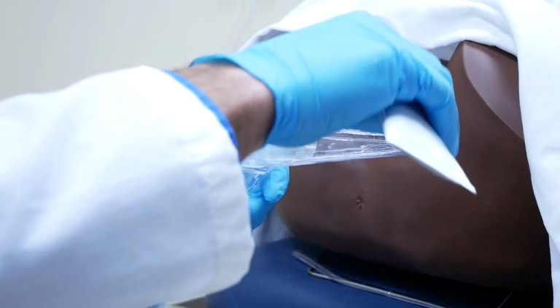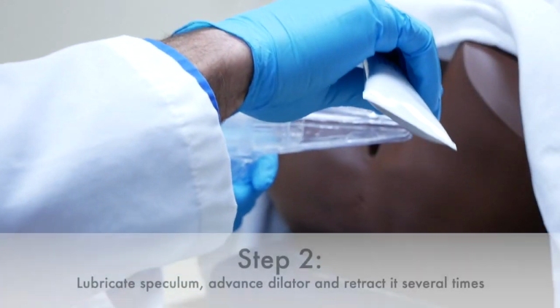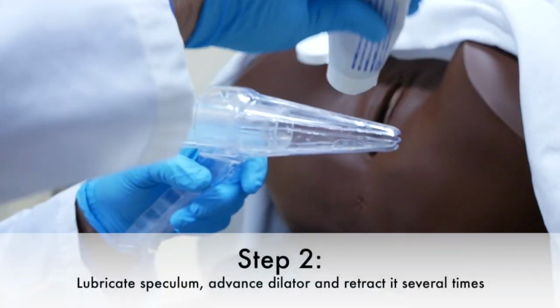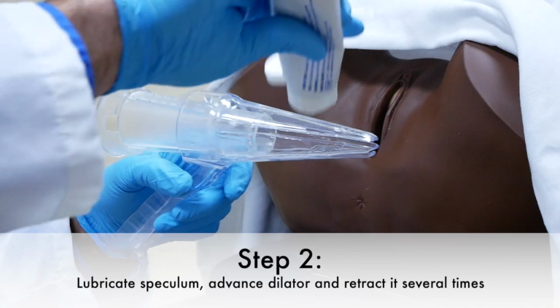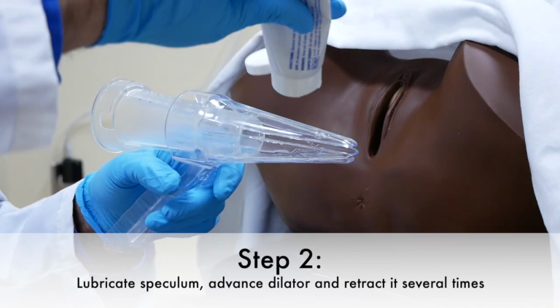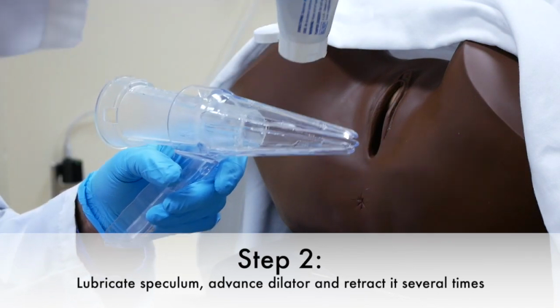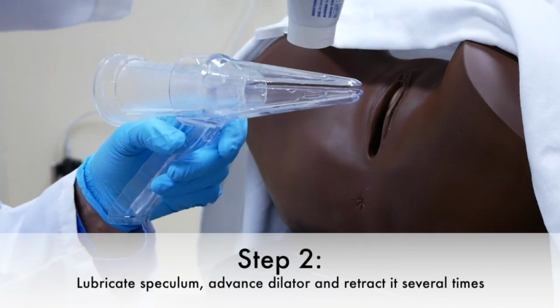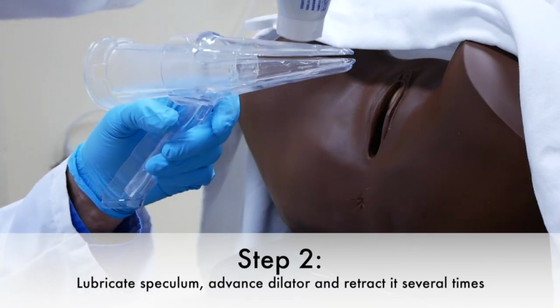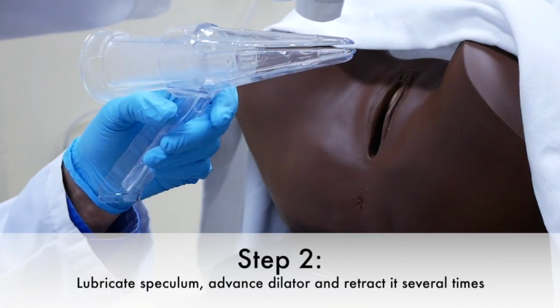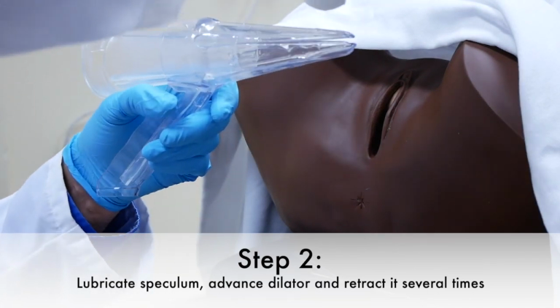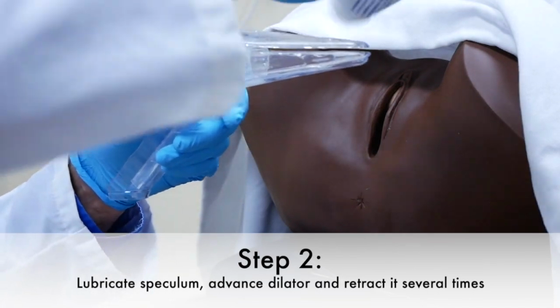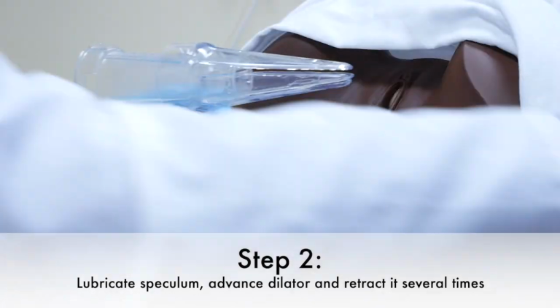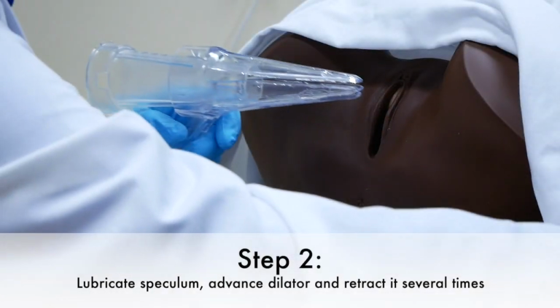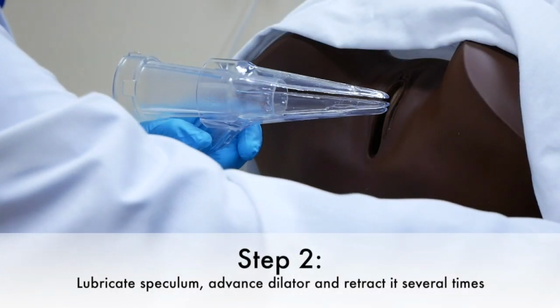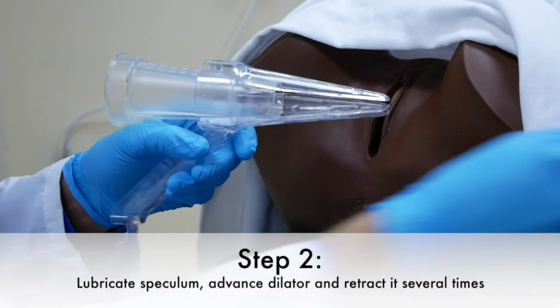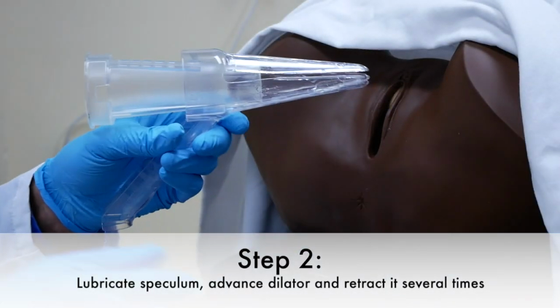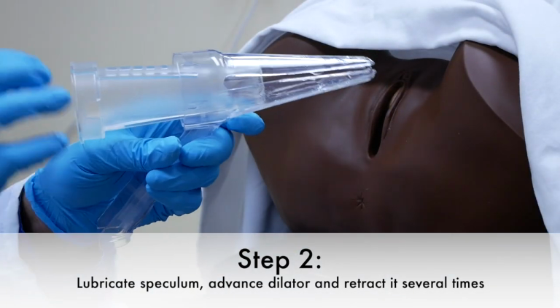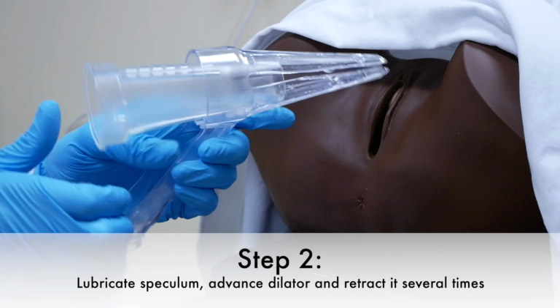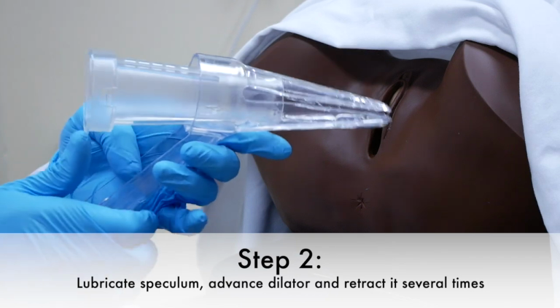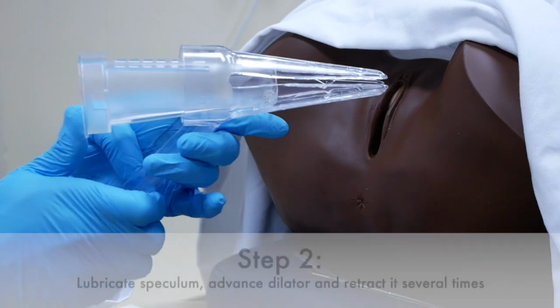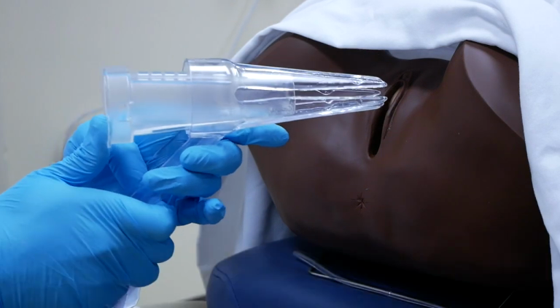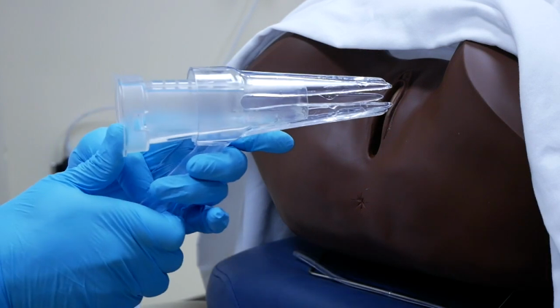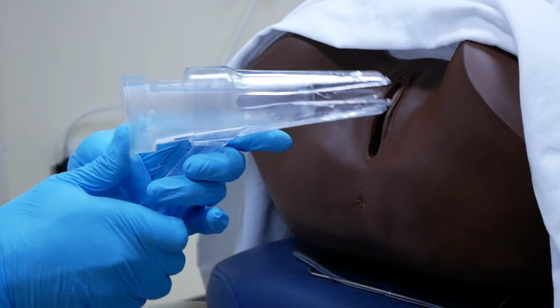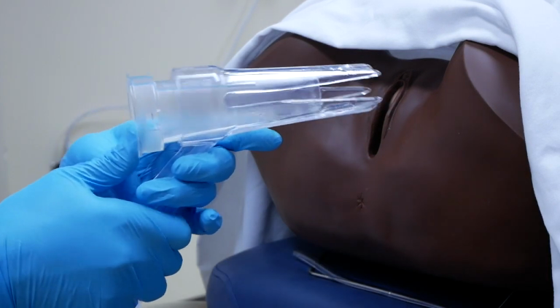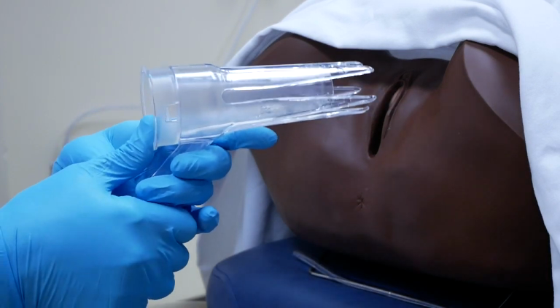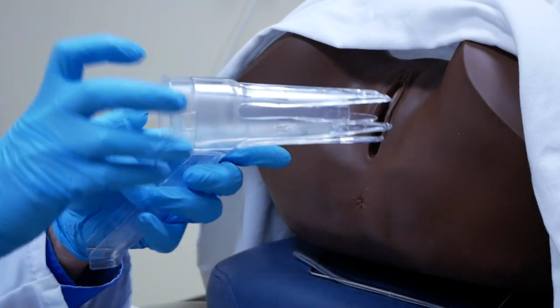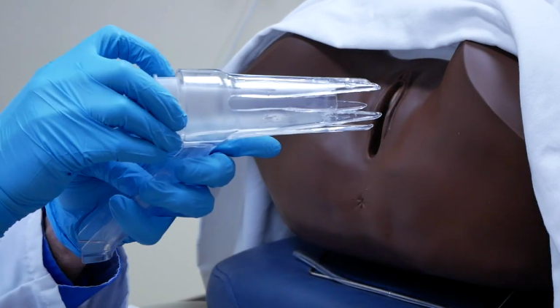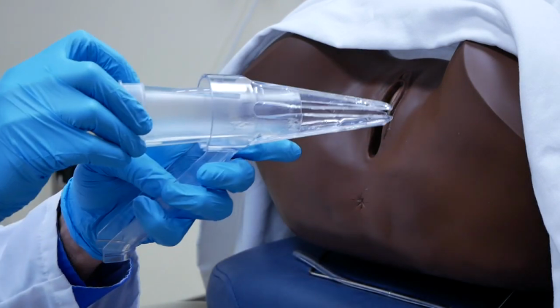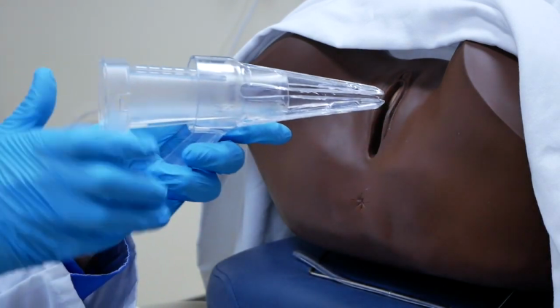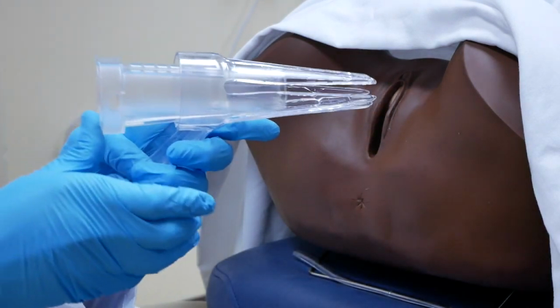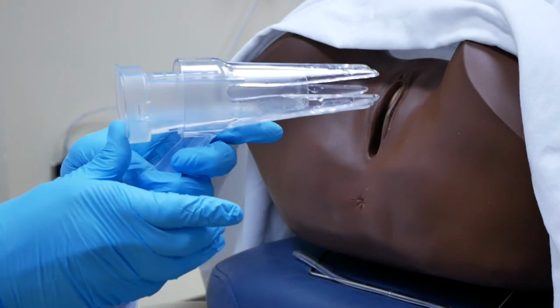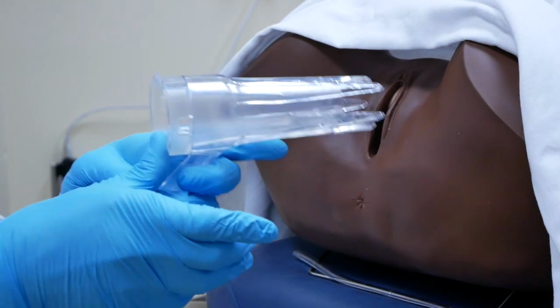Step two is to lubricate the speculum generously, and then you want to advance the dialedger and retract it several times.